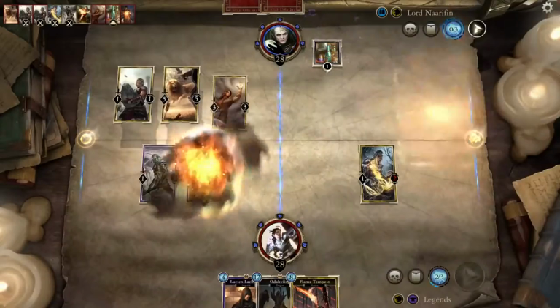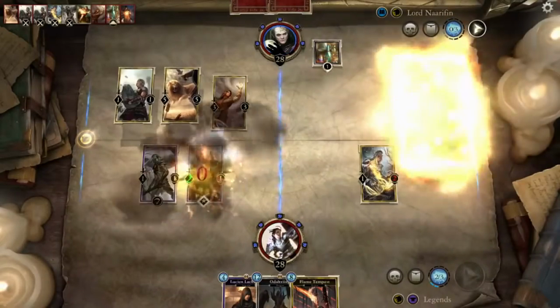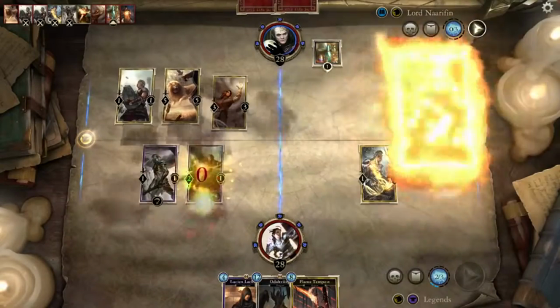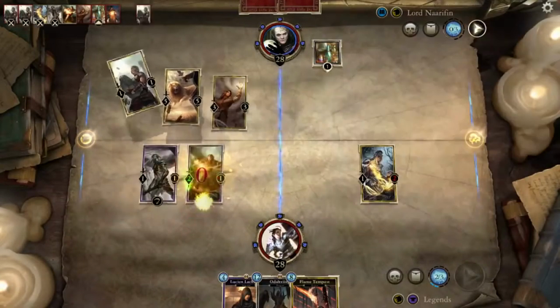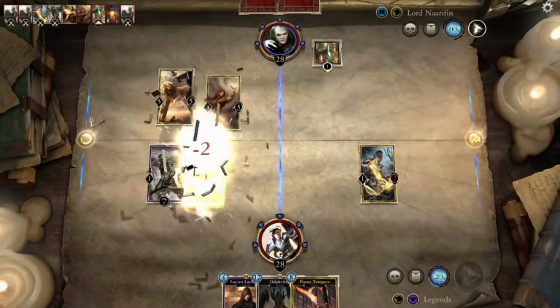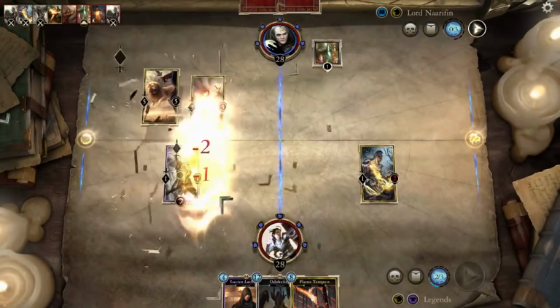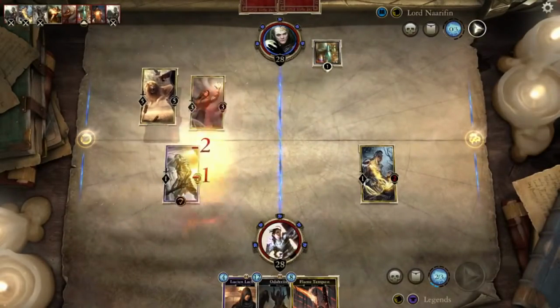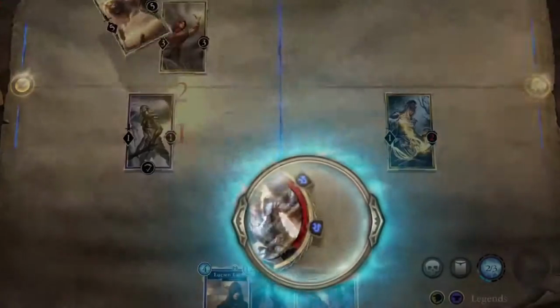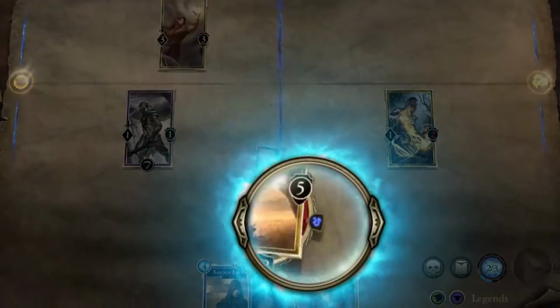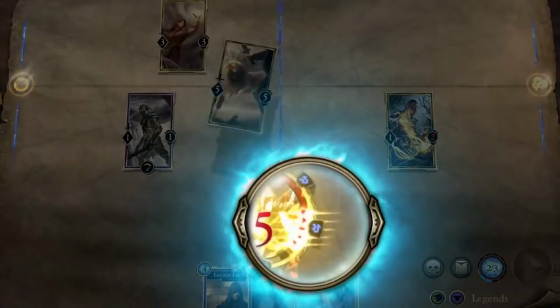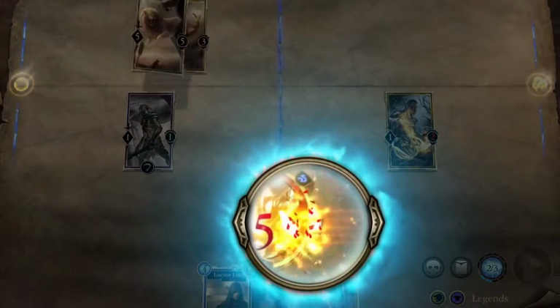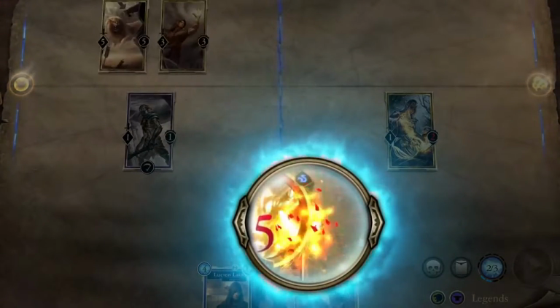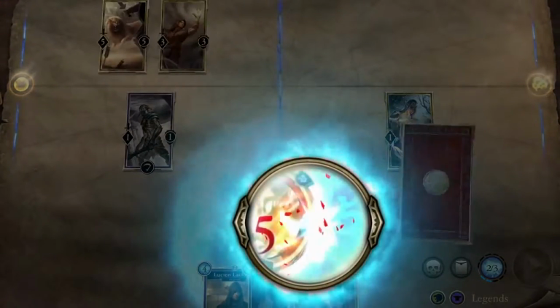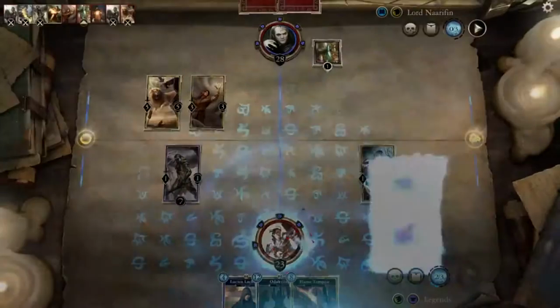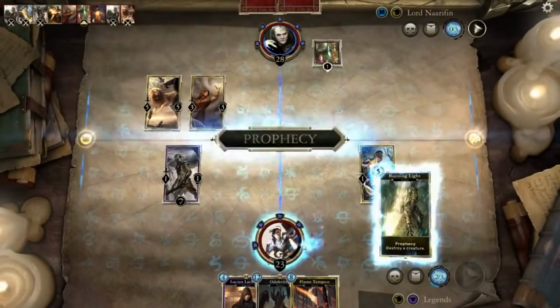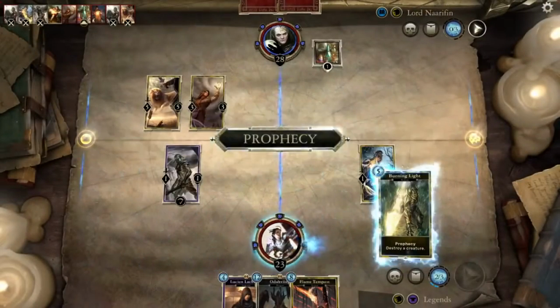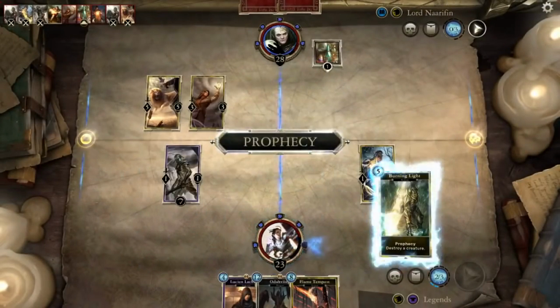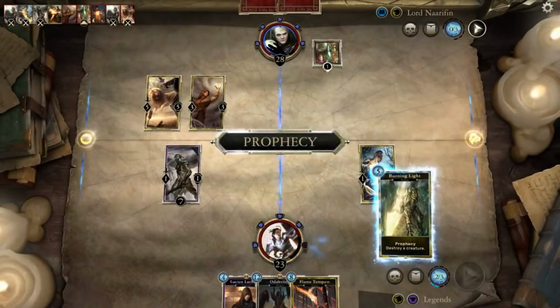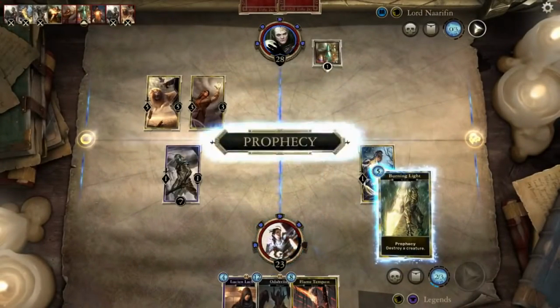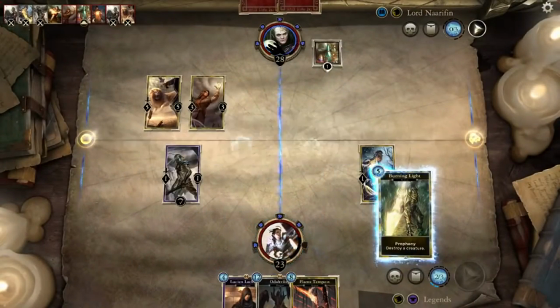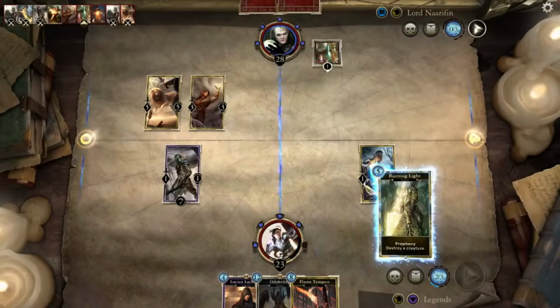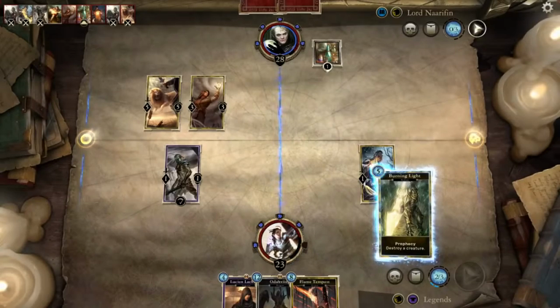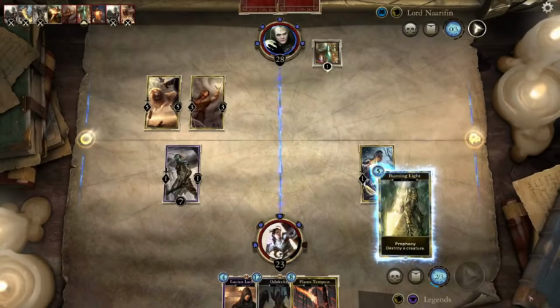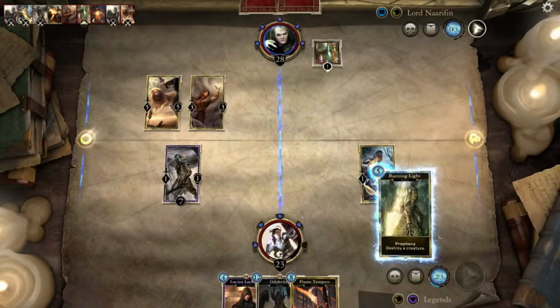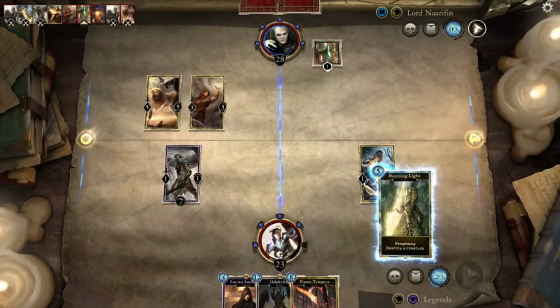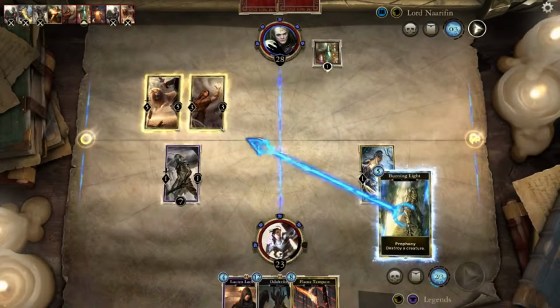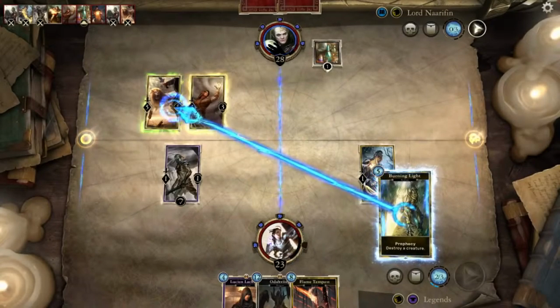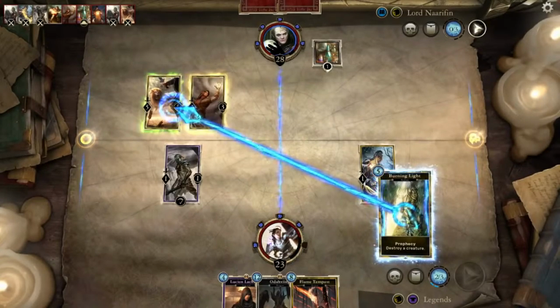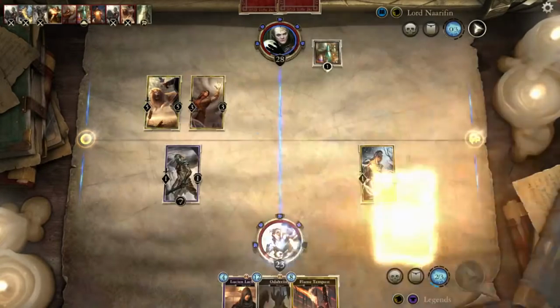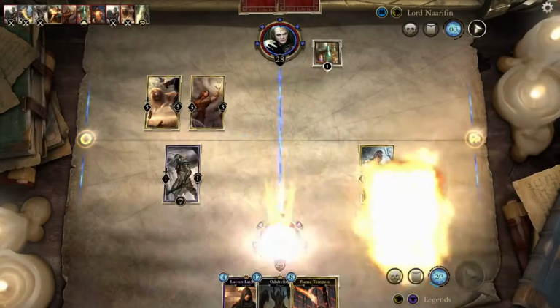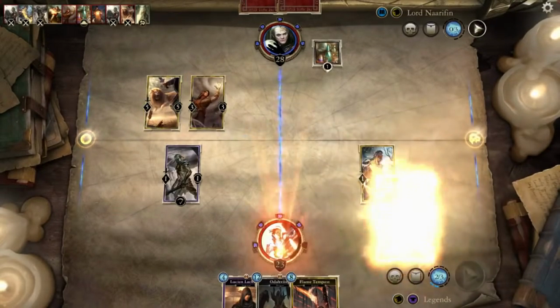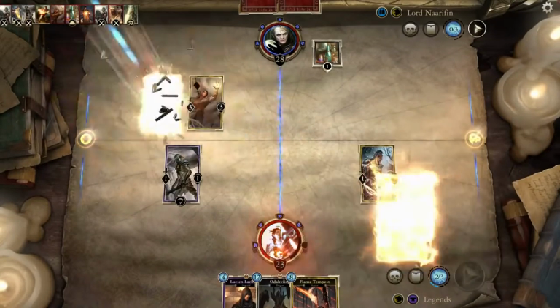Take enough damage and one of your runes will shatter. Each time this happens, you will immediately draw a card that could change your fortunes.